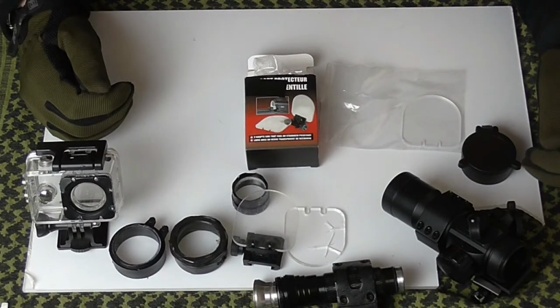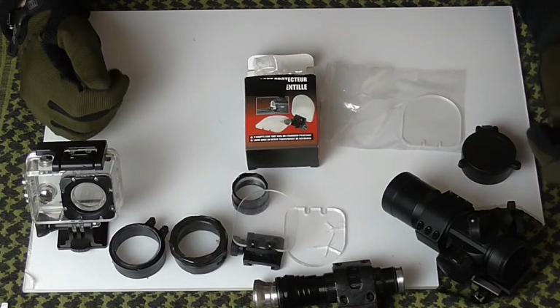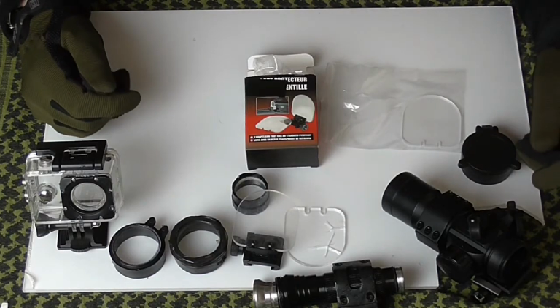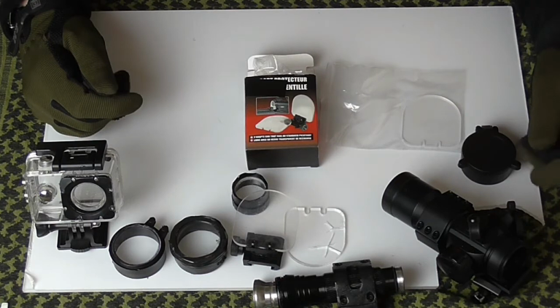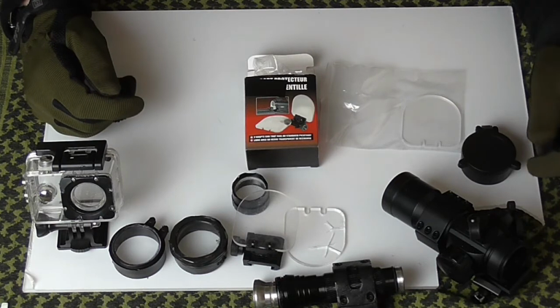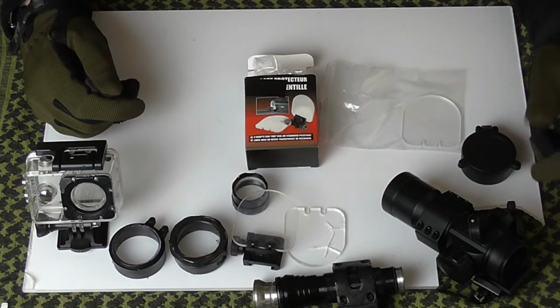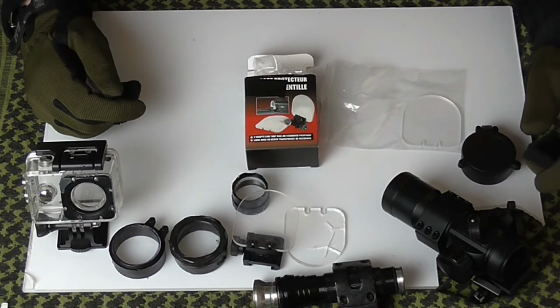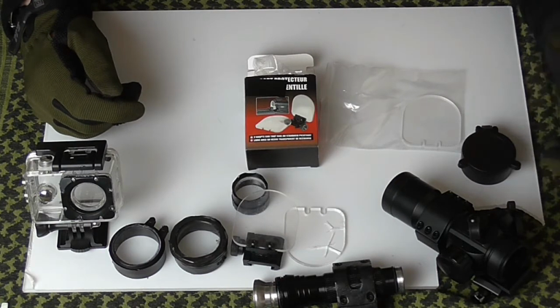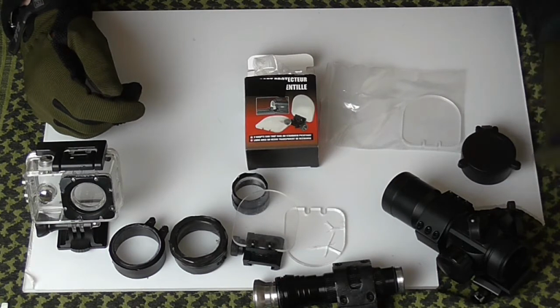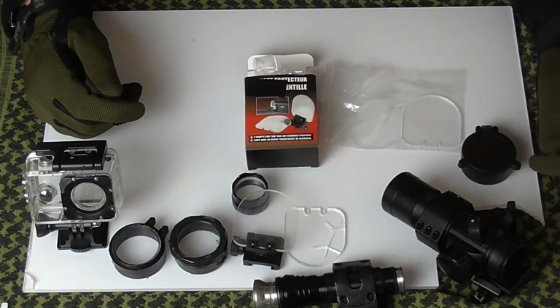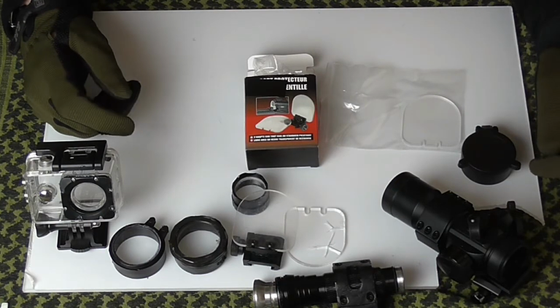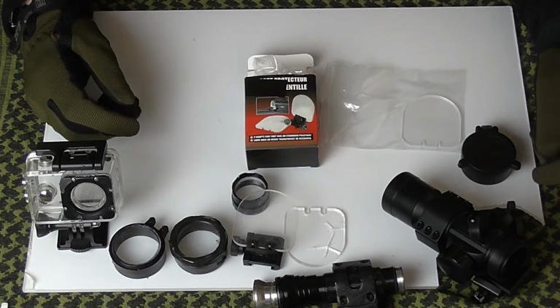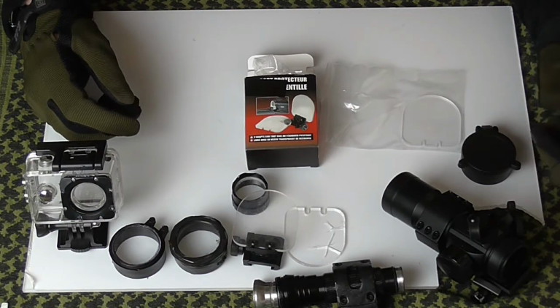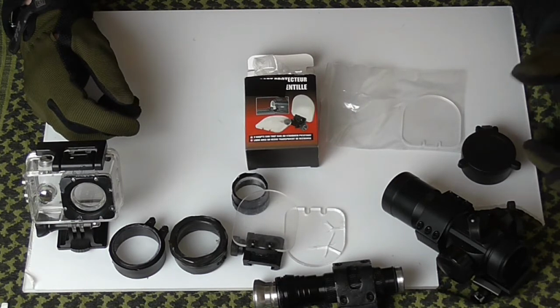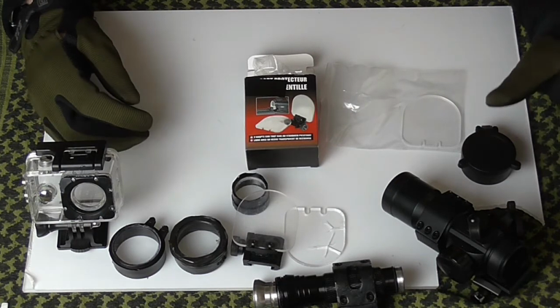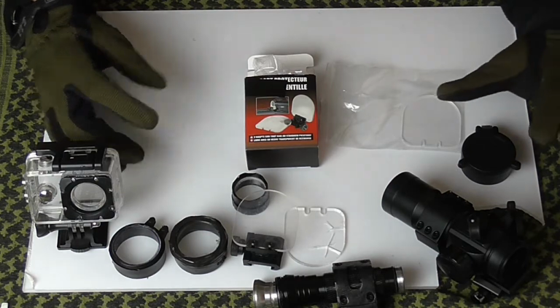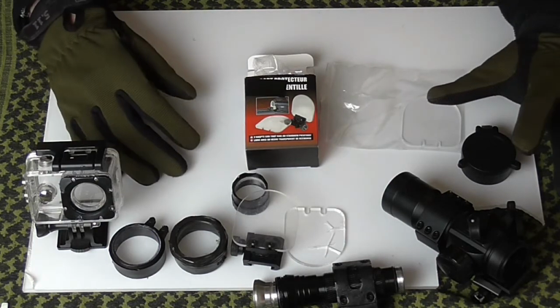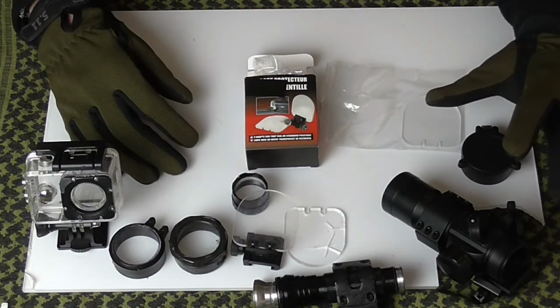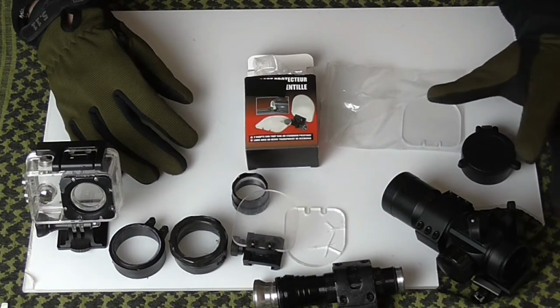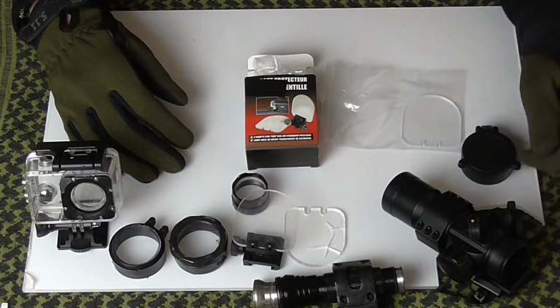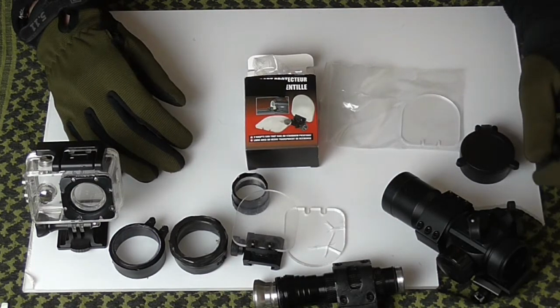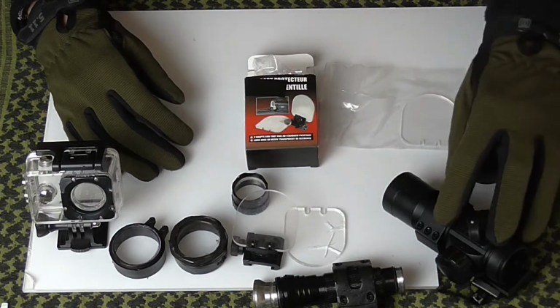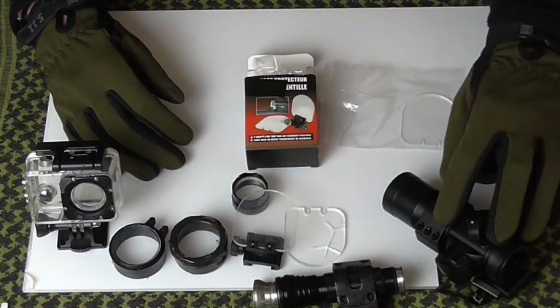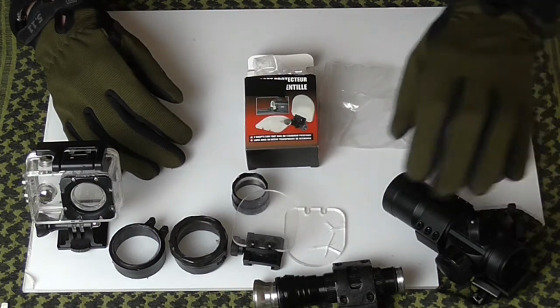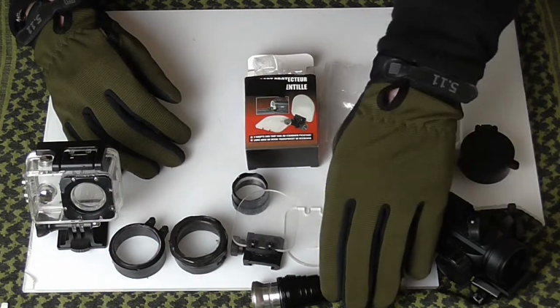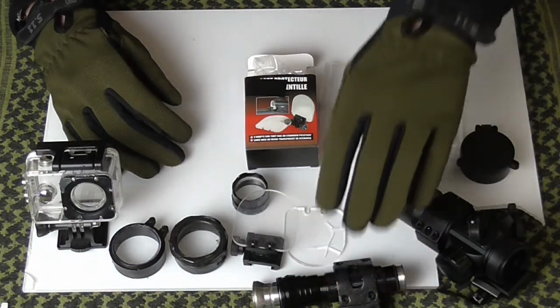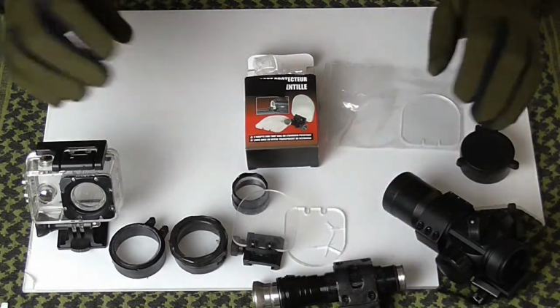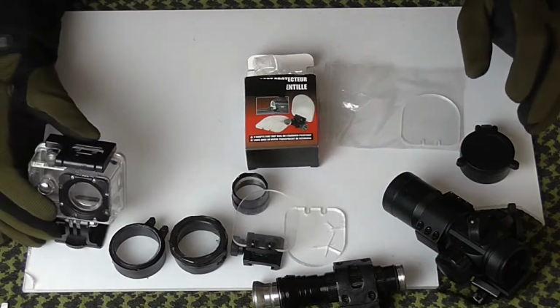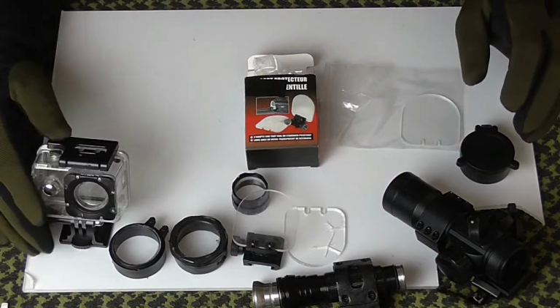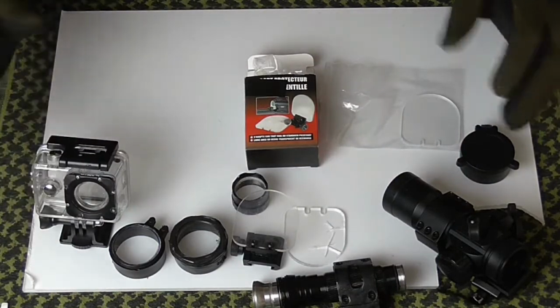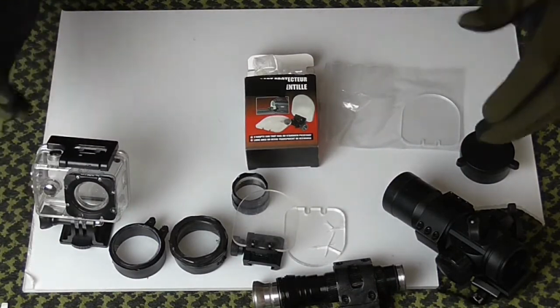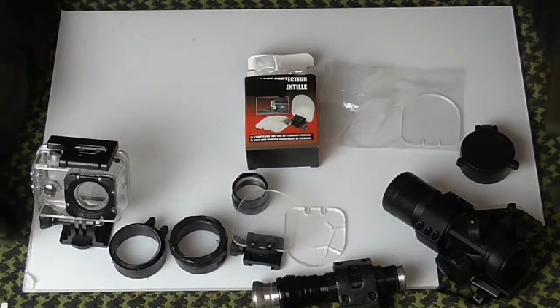Hey everybody, welcome back to another Nymphage Airsoft video. I had a viewer last night ask me a question on how I protect my attachments on my weapons — like my scopes, my torches, my camera, and so on and so forth.